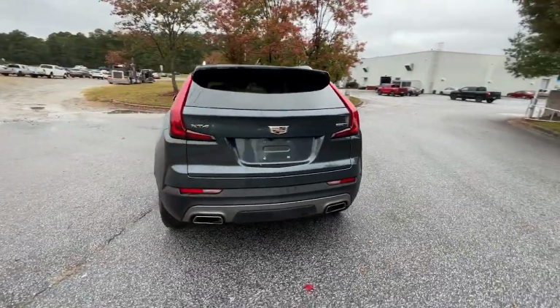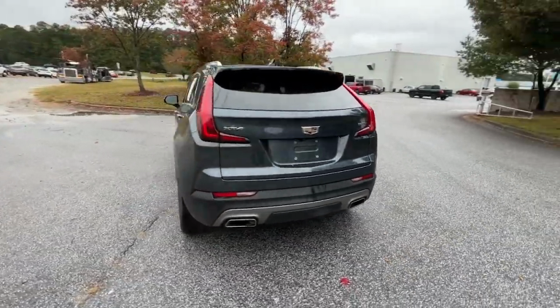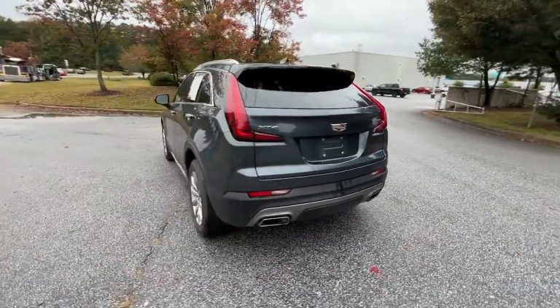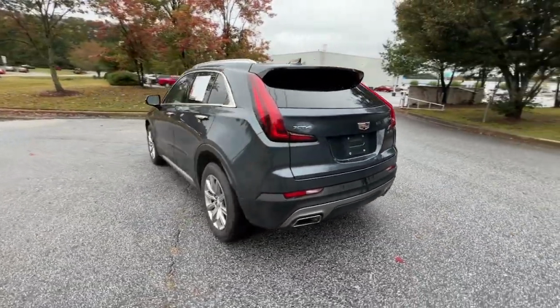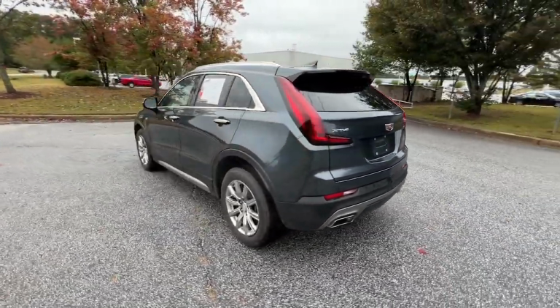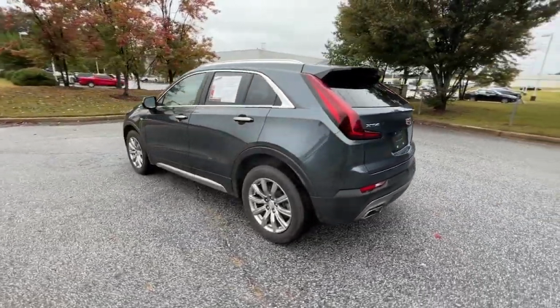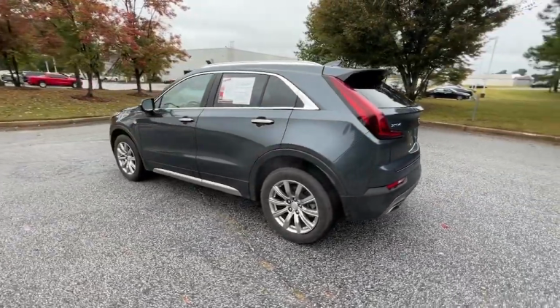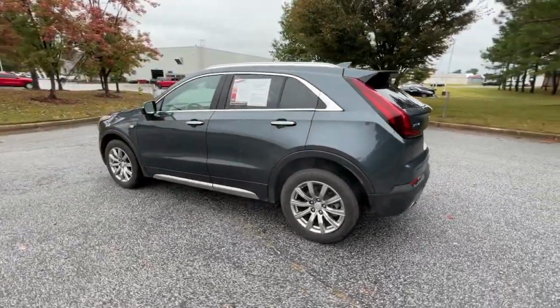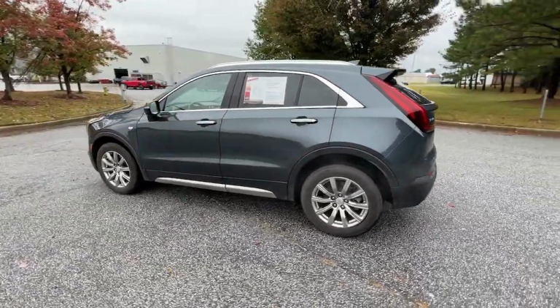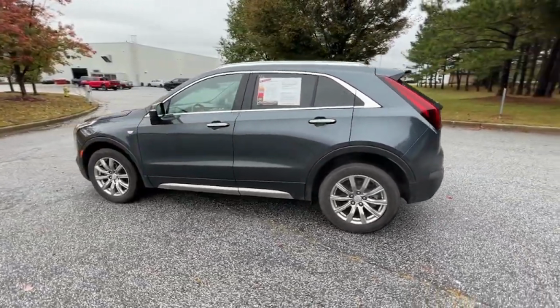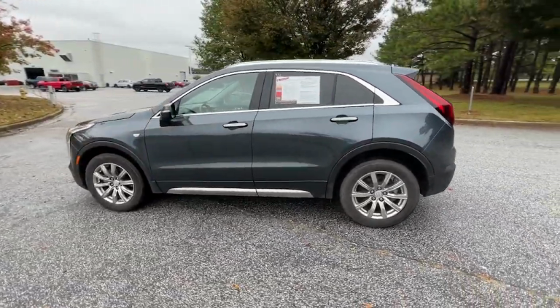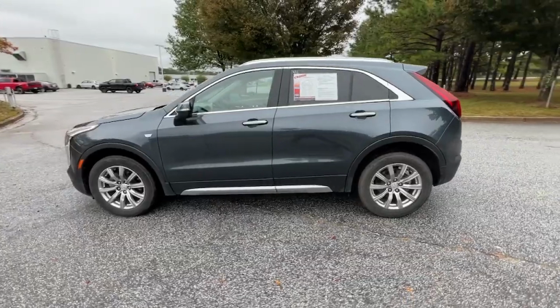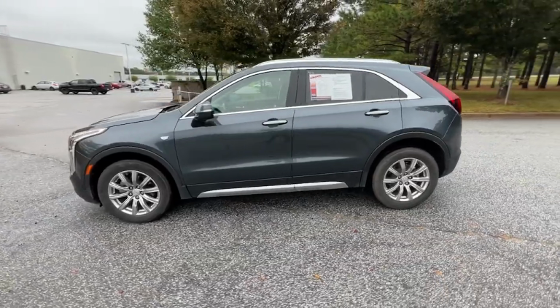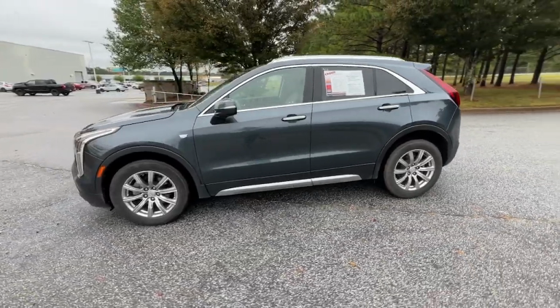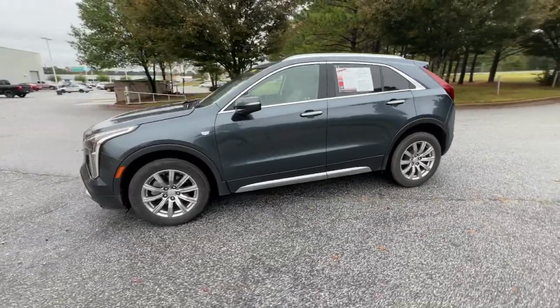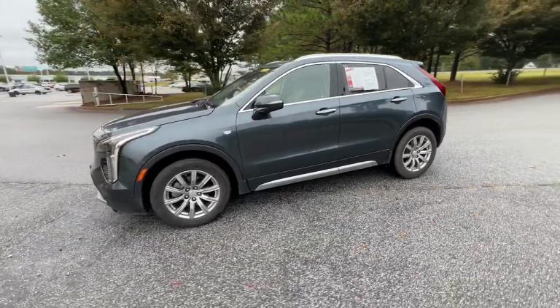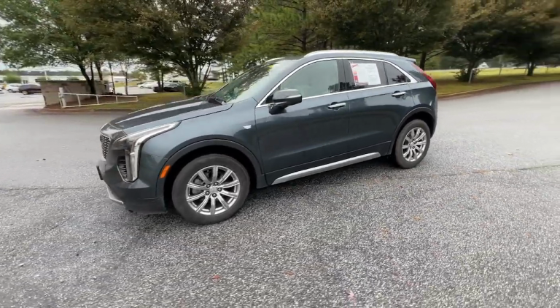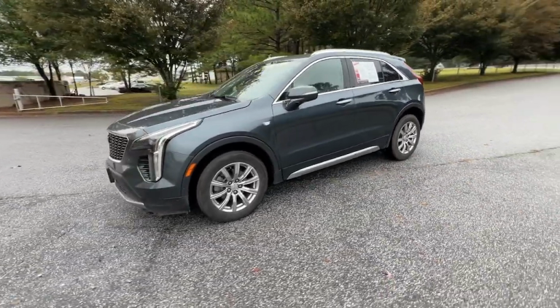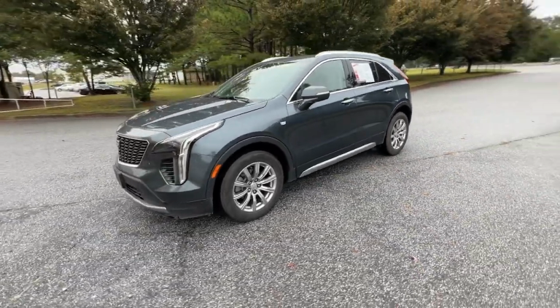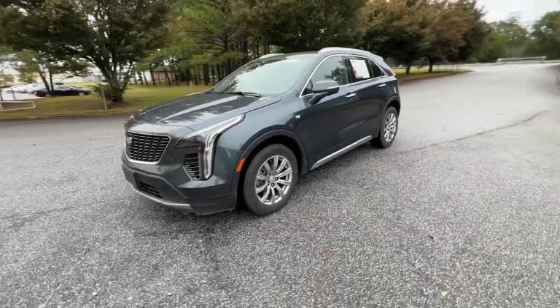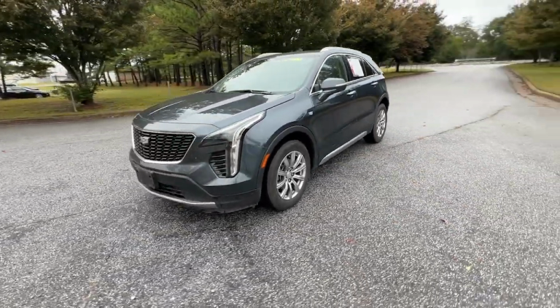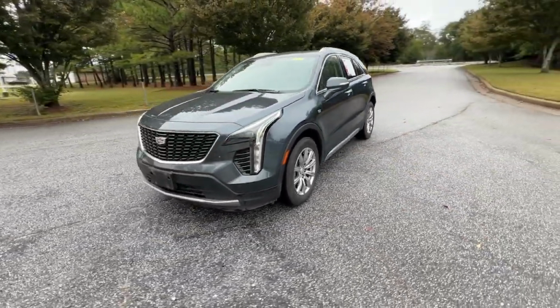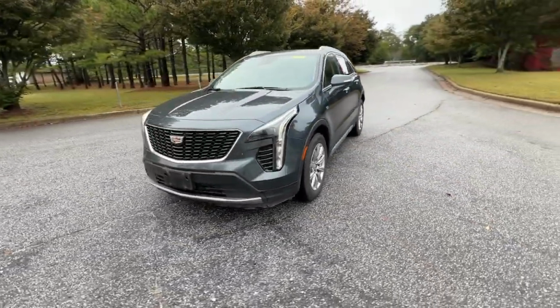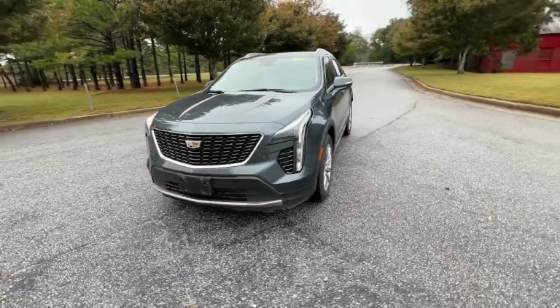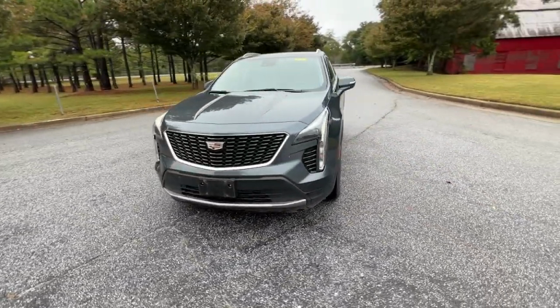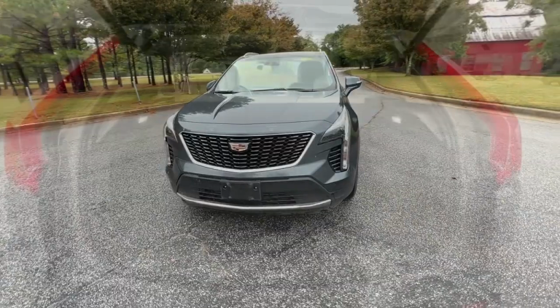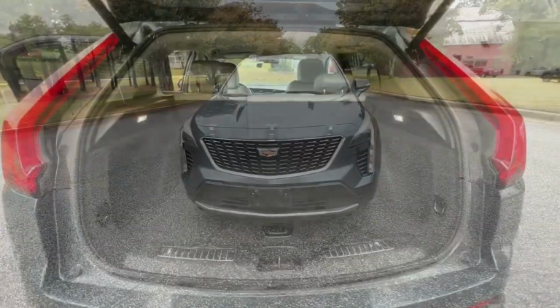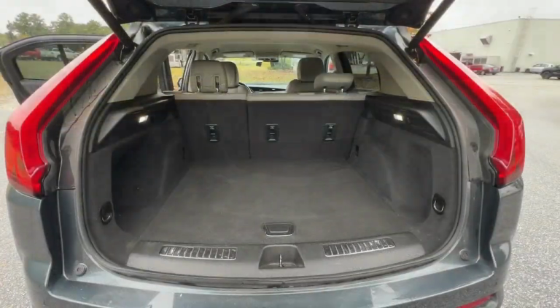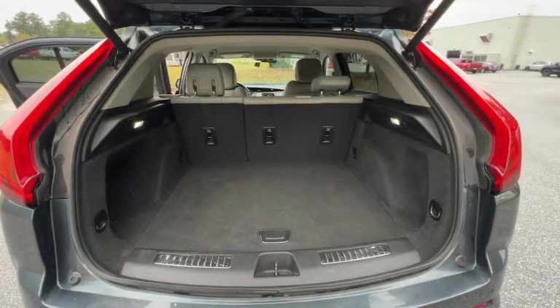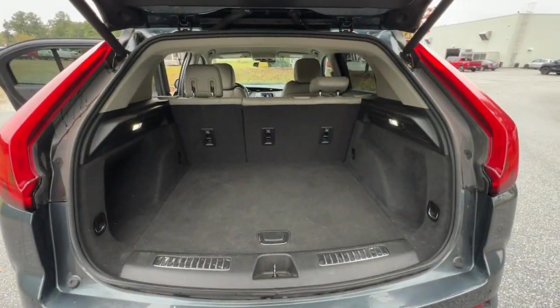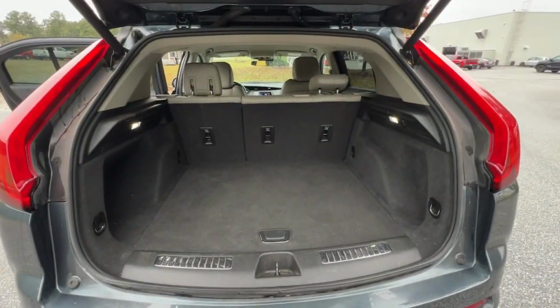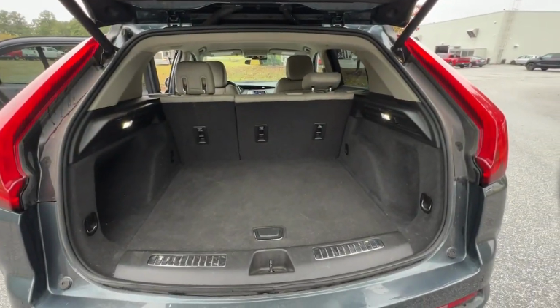Take control of your daily drive with luxurious confidence in the XT4 crossover. Agile and sporty with a commanding presence, it's designed to meet your needs and exceed your expectations.